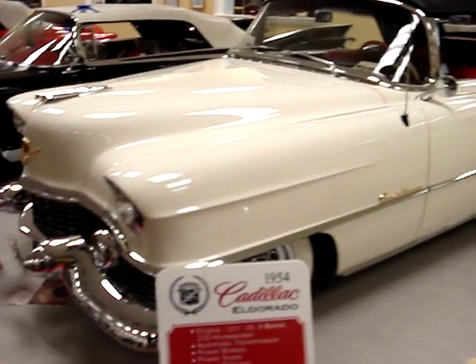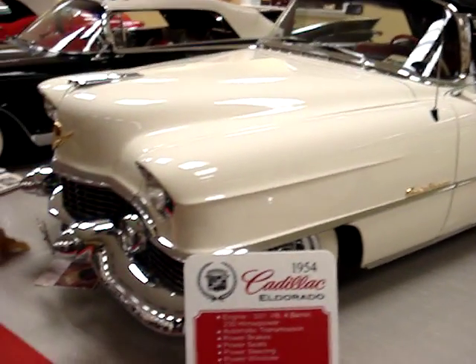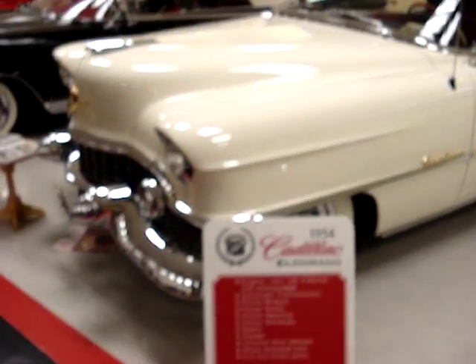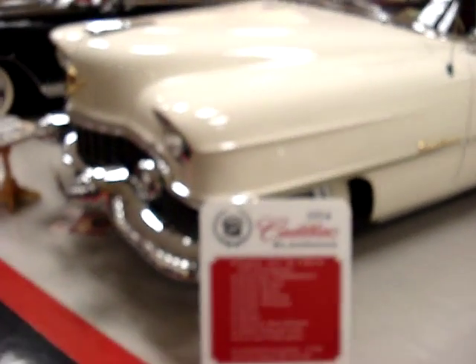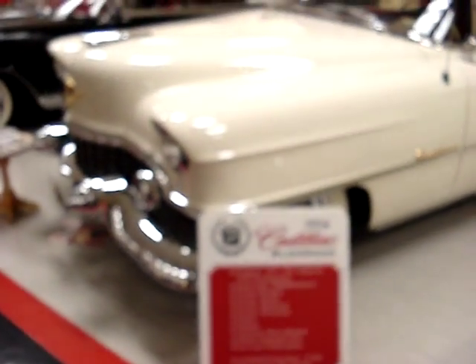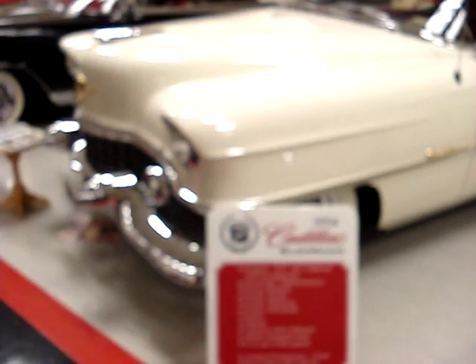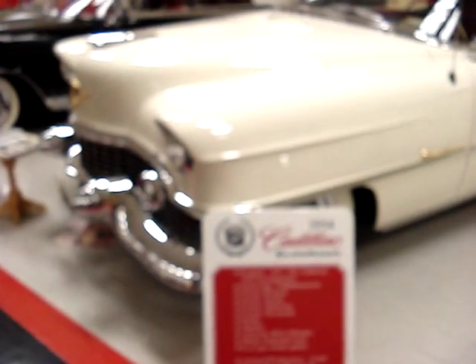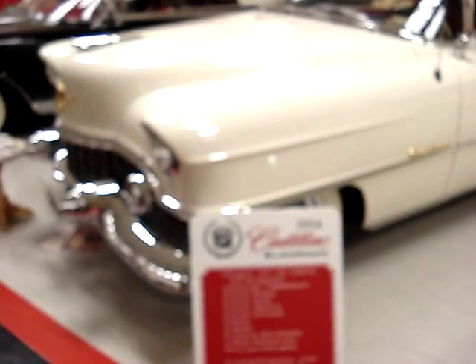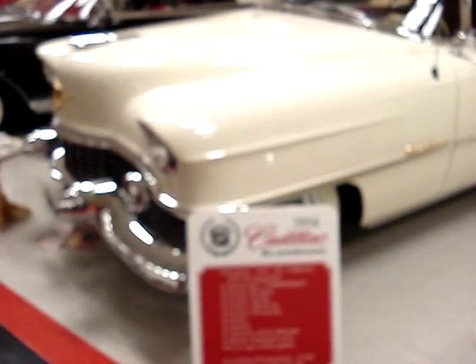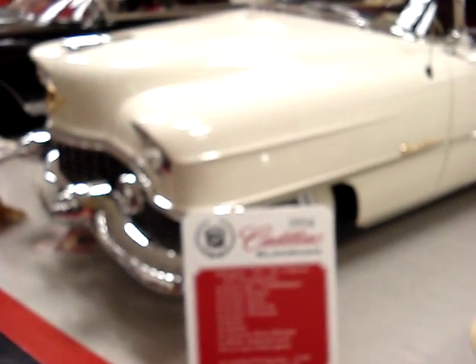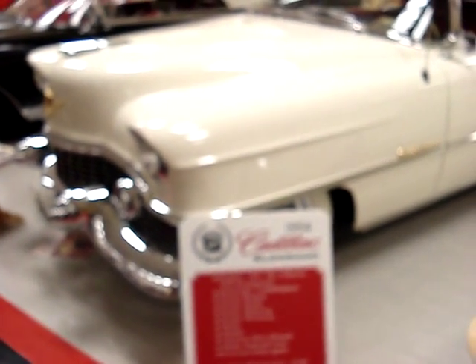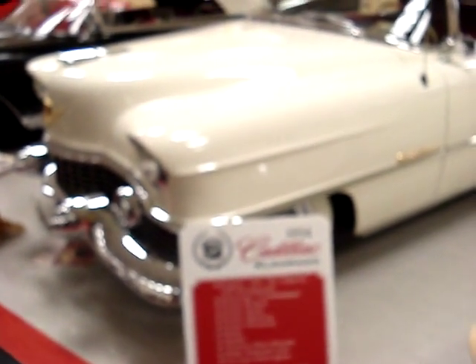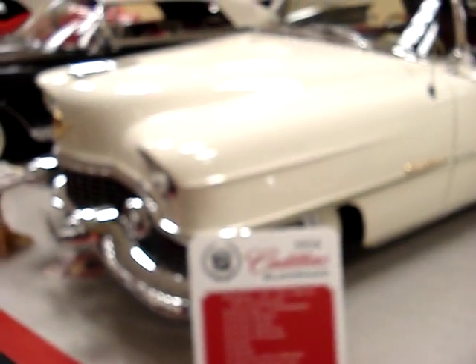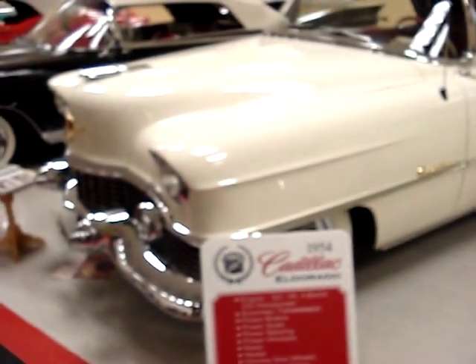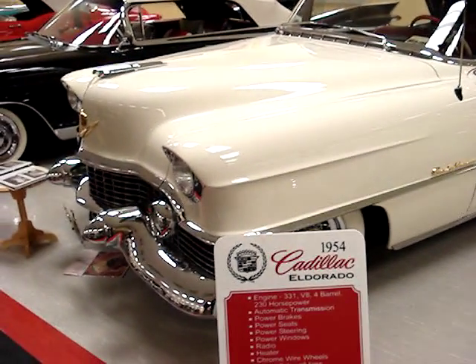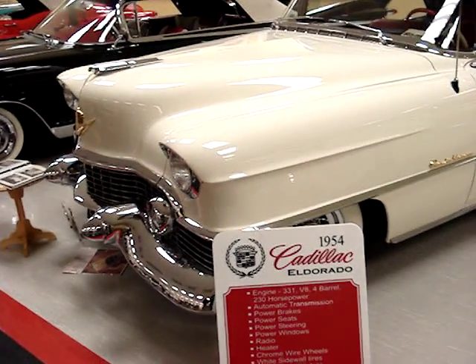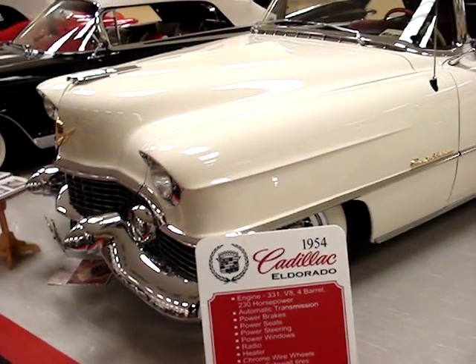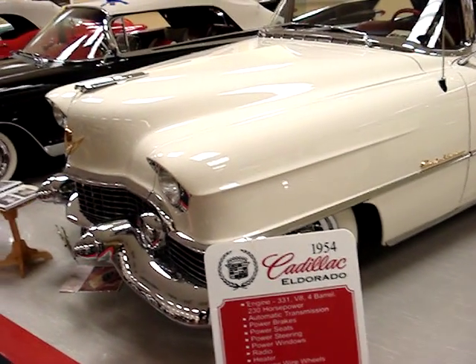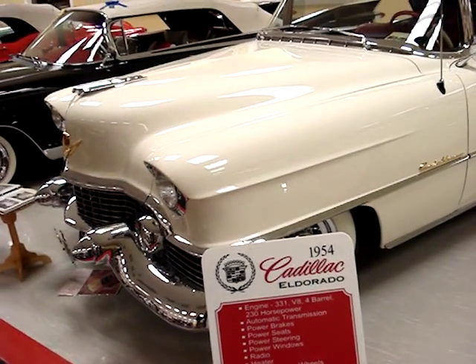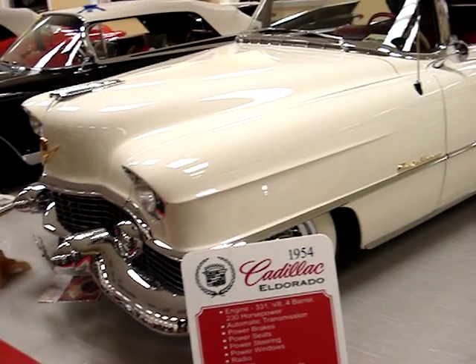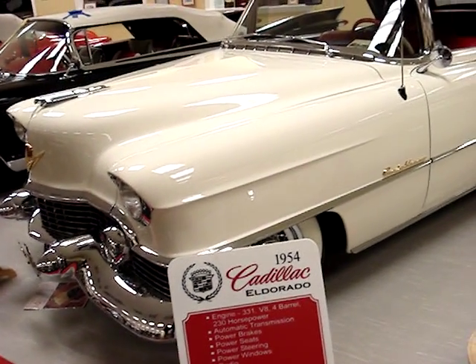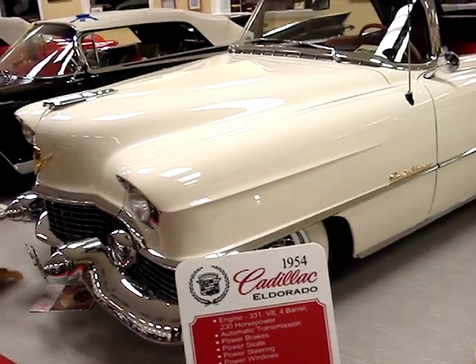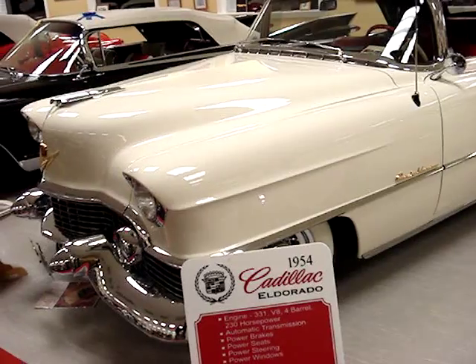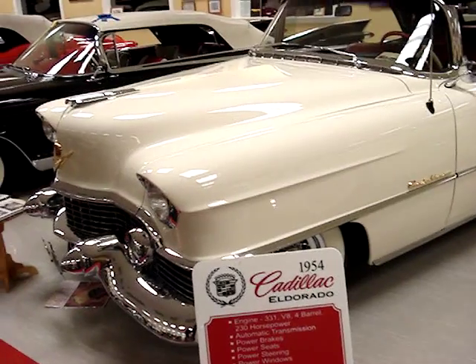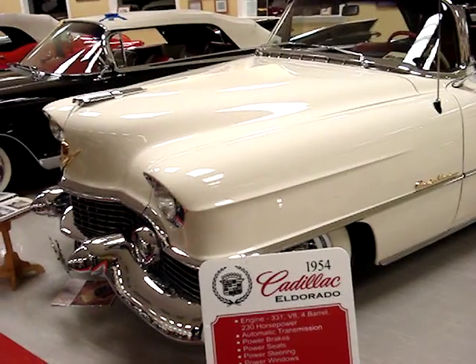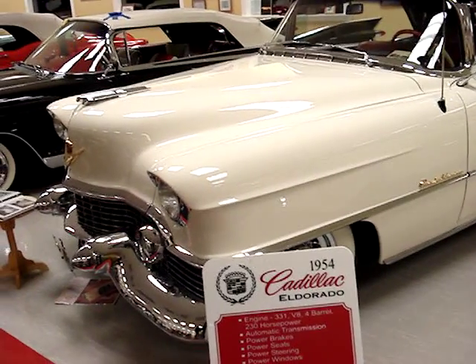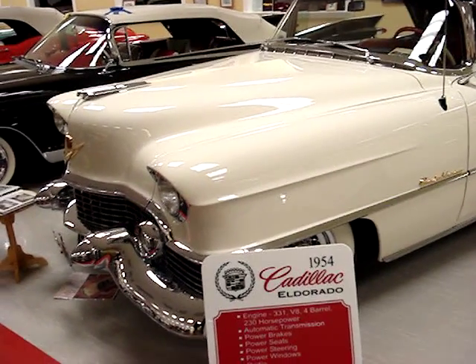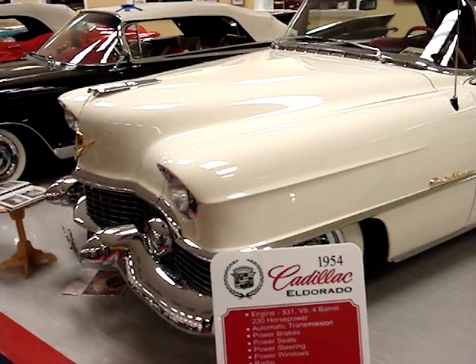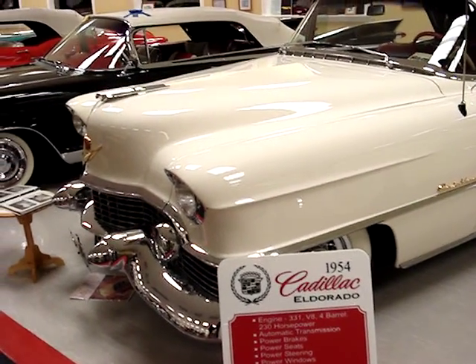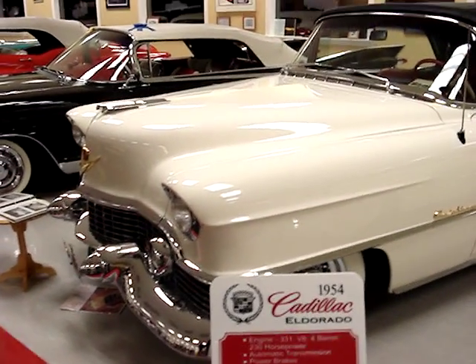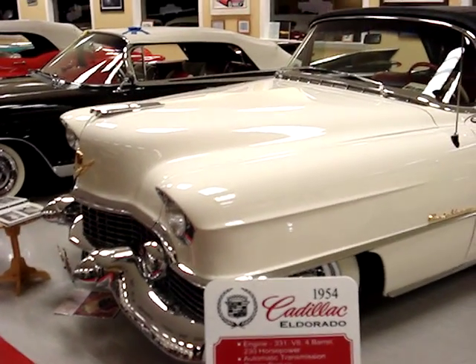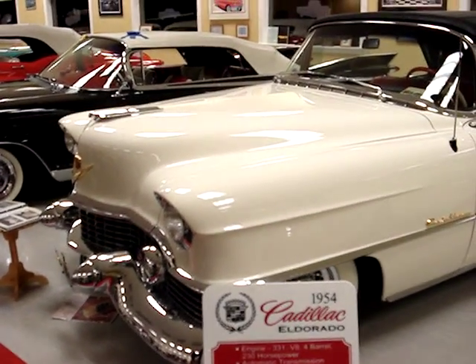54 Eldorado — the second year. Same price, like $500 — went down by $2,000 down to $5,700, but production only went up to 2,150.